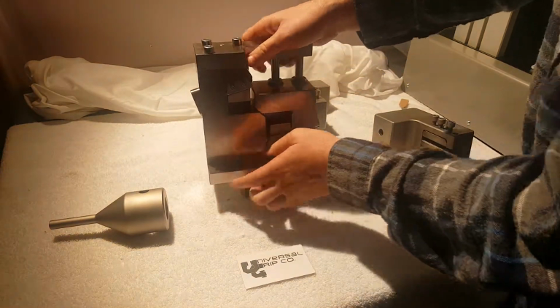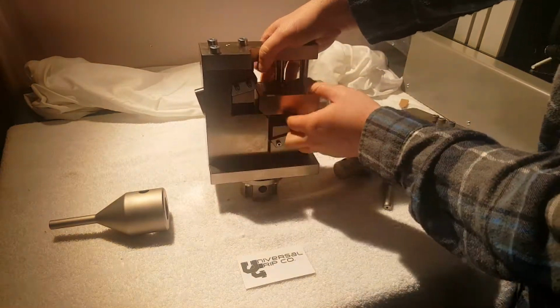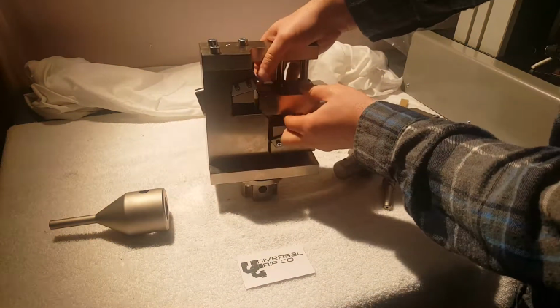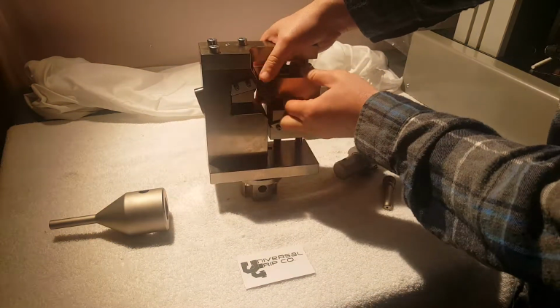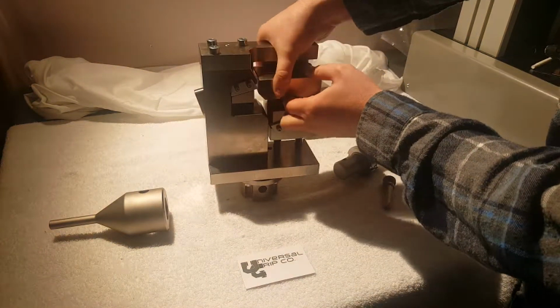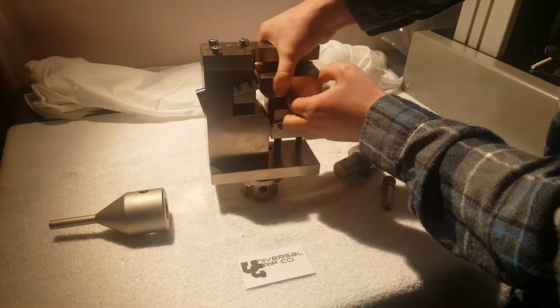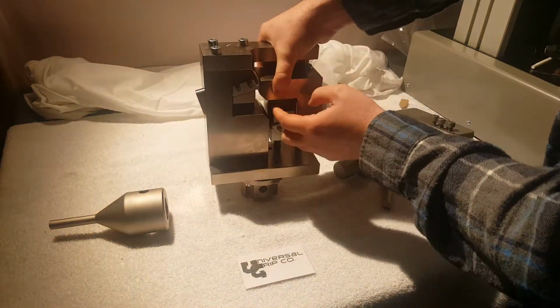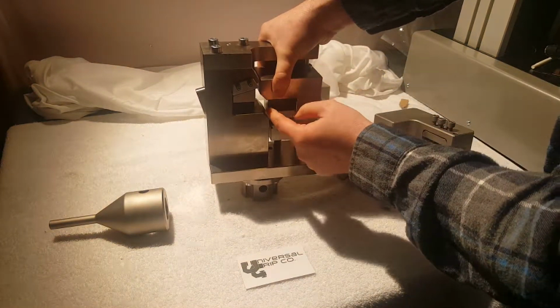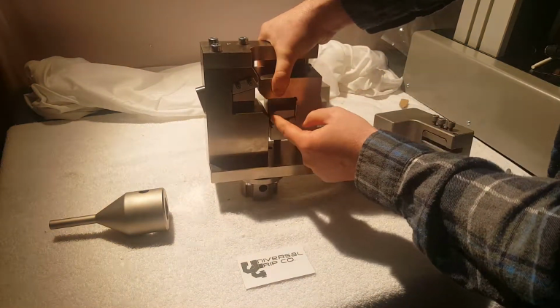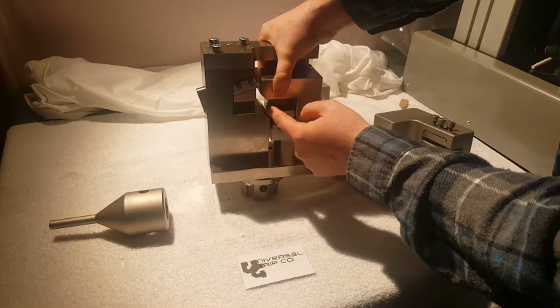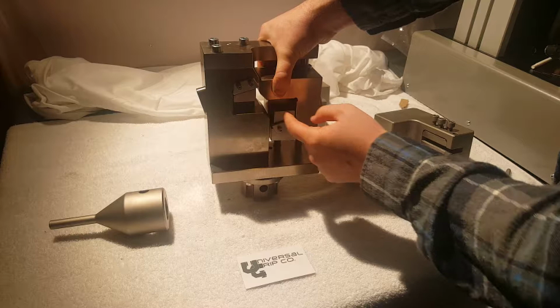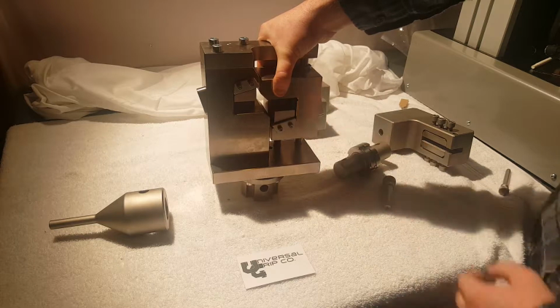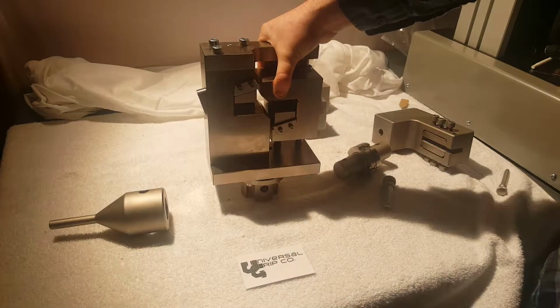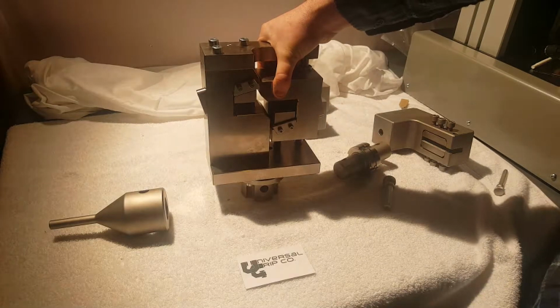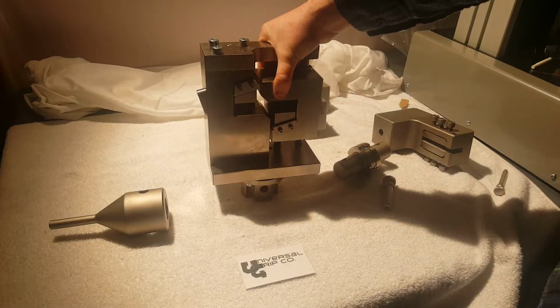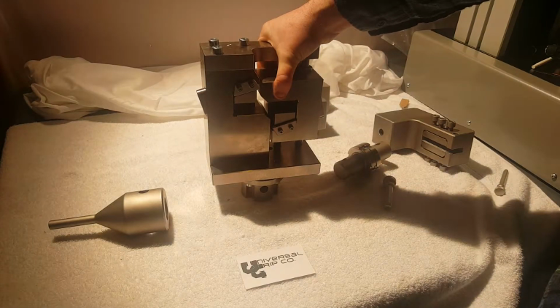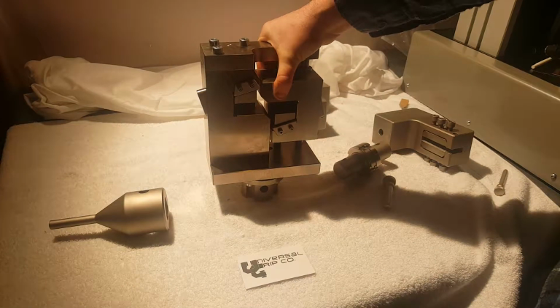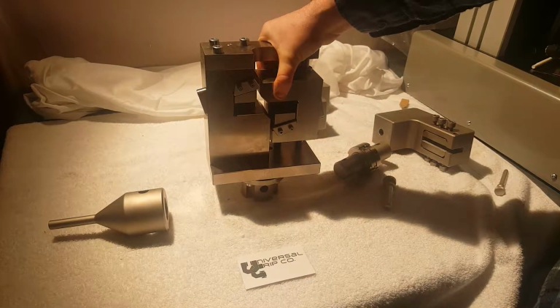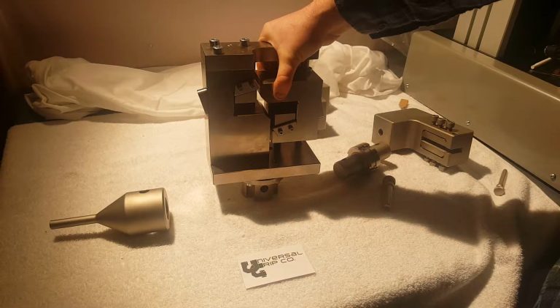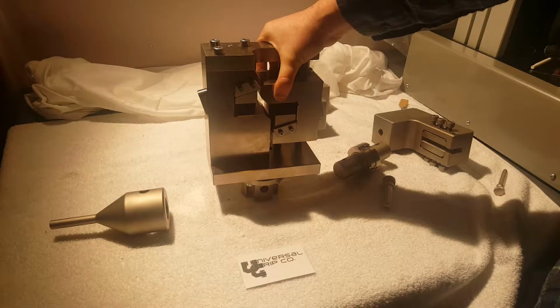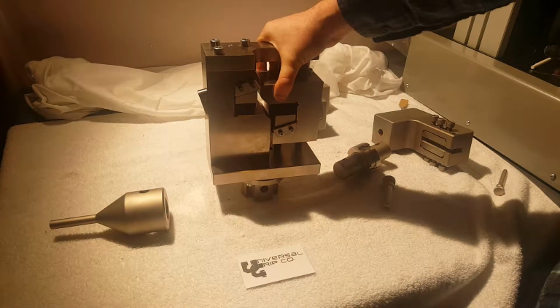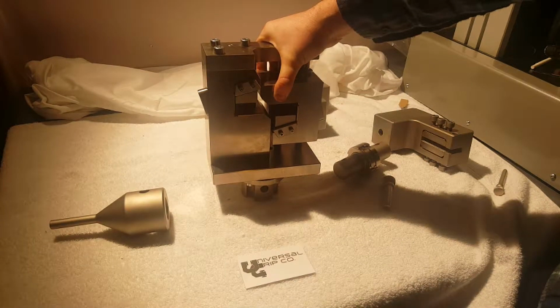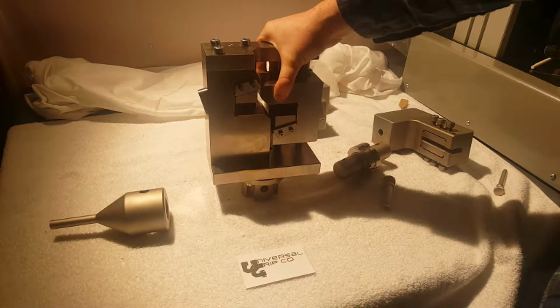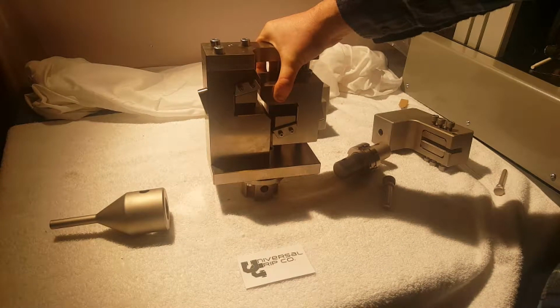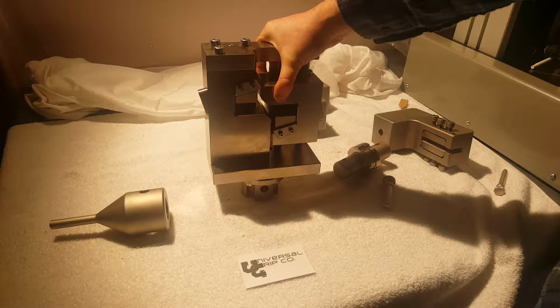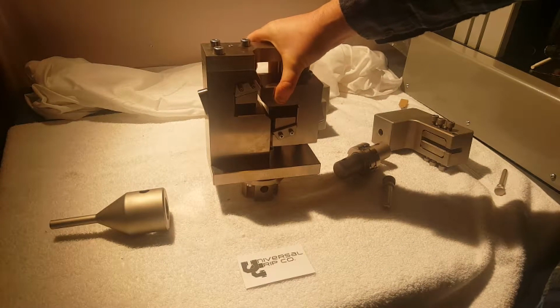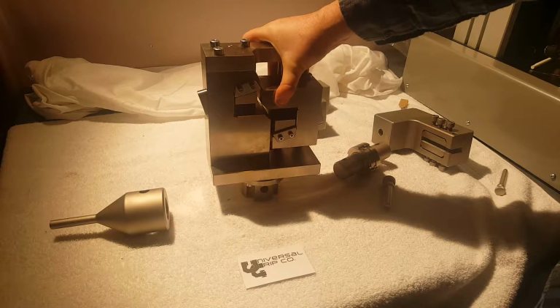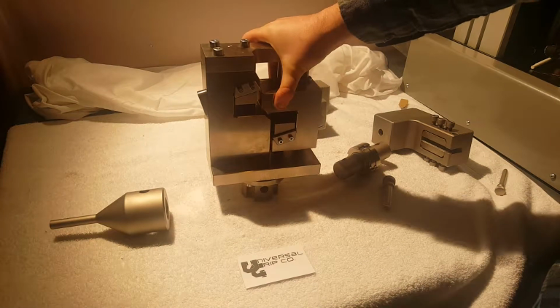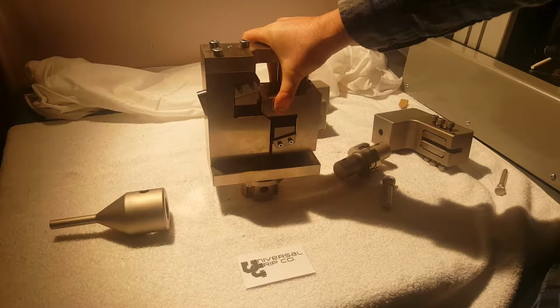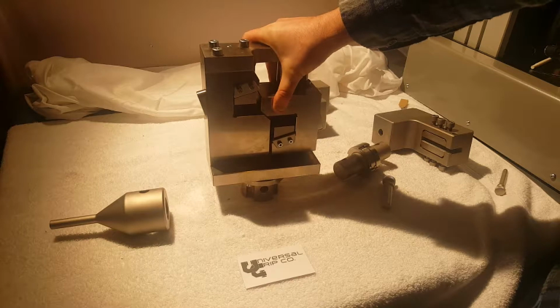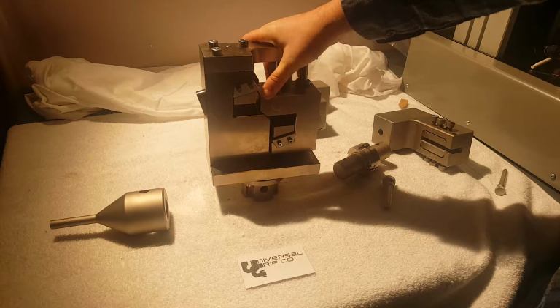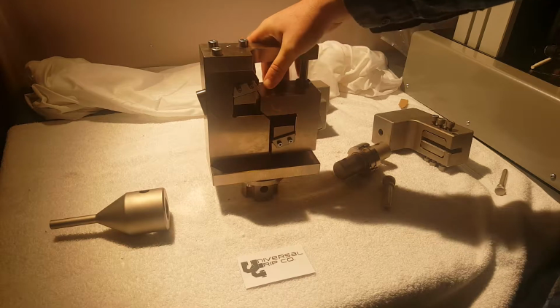This fixture also features a window in the center where you can load special strain gauges to measure strain directly on the sample specimen.